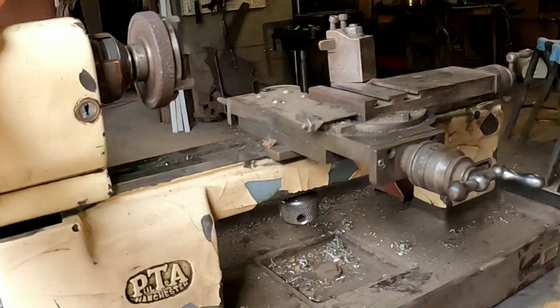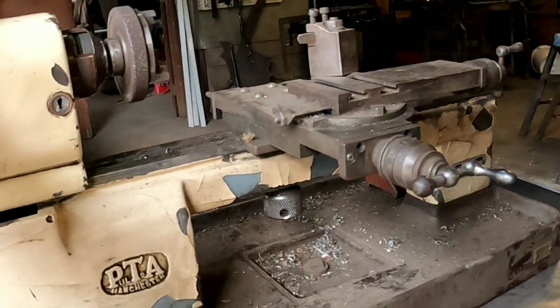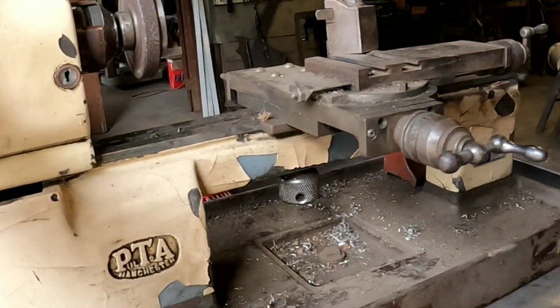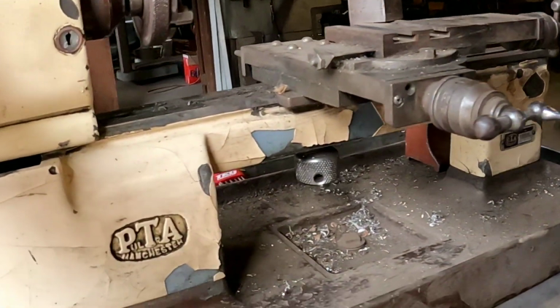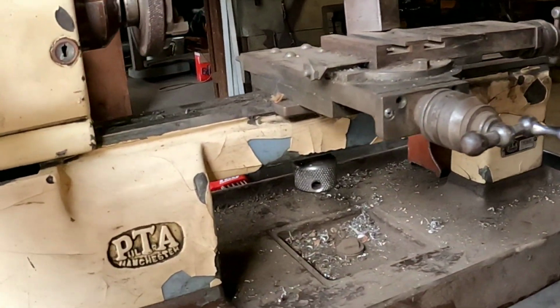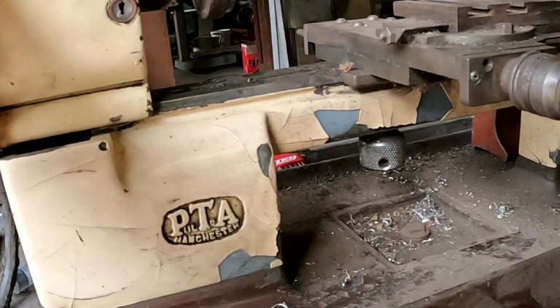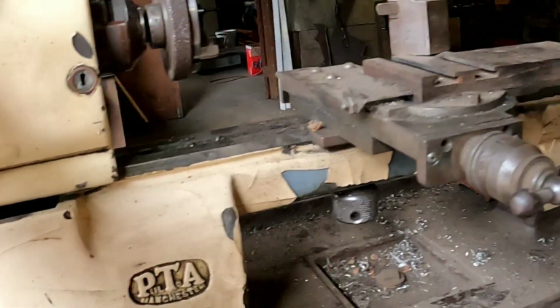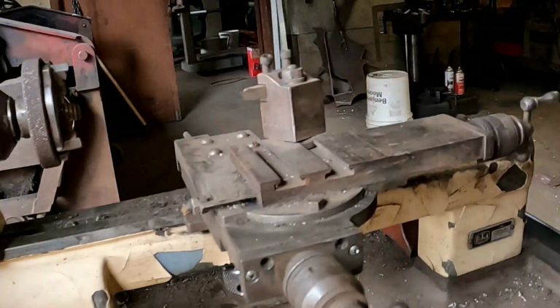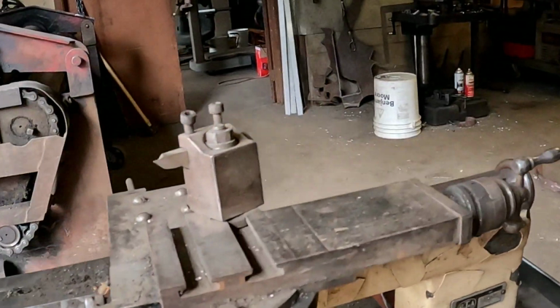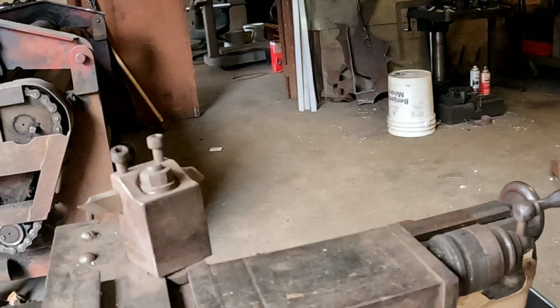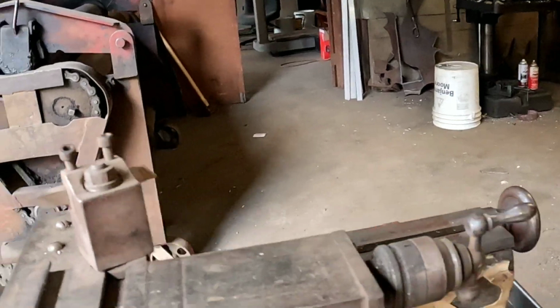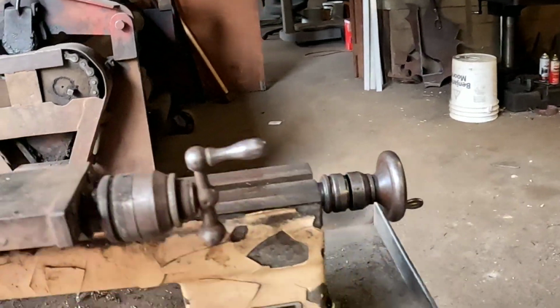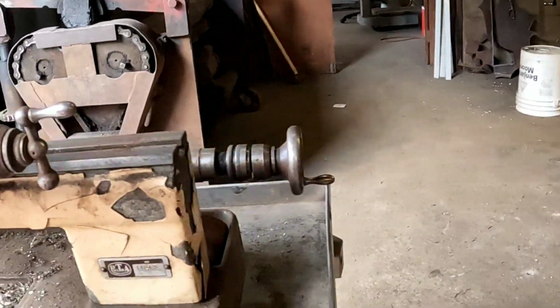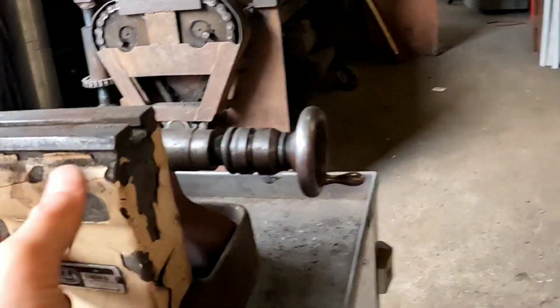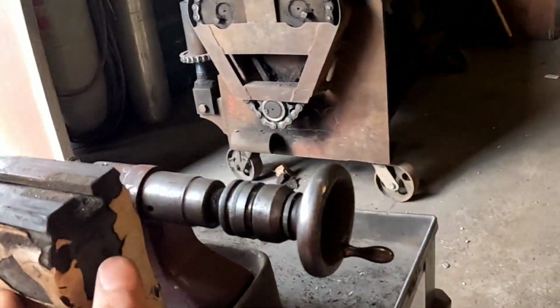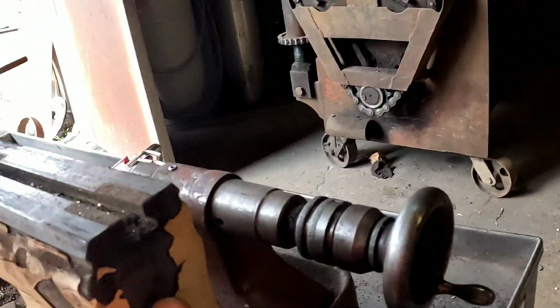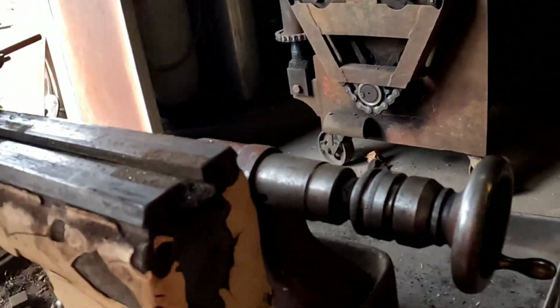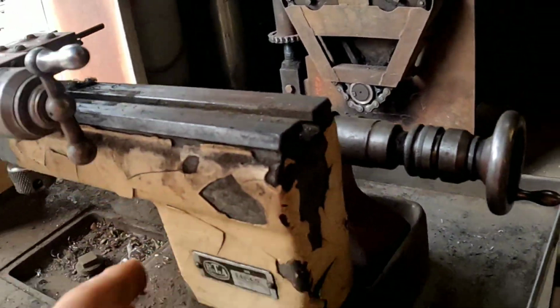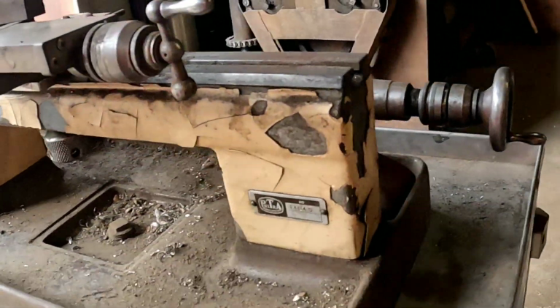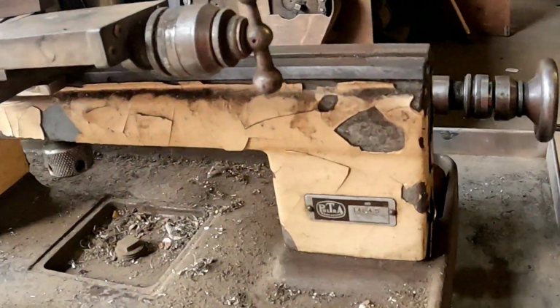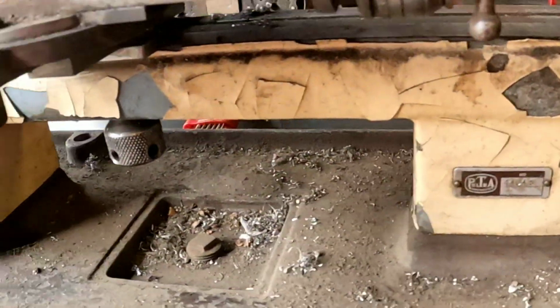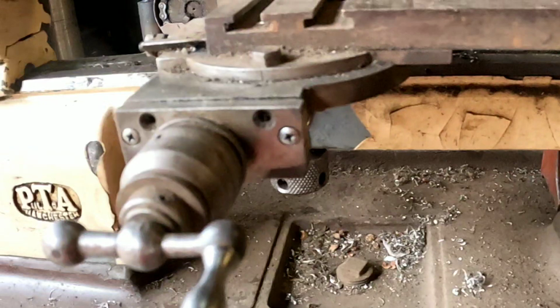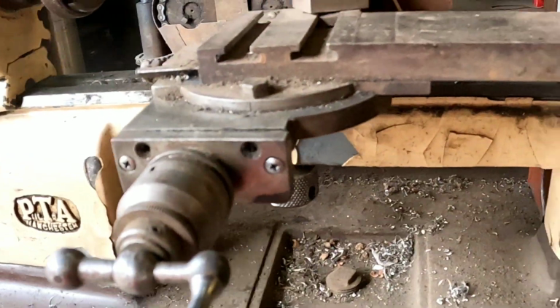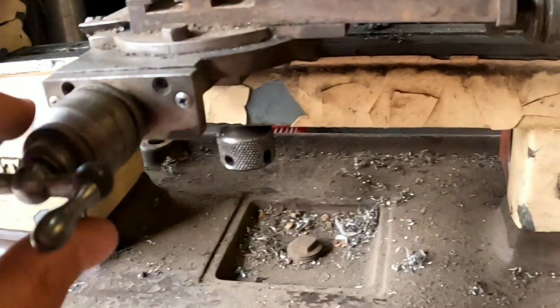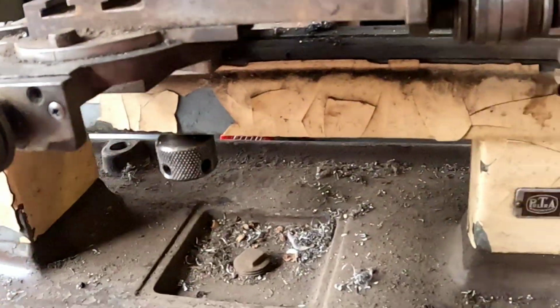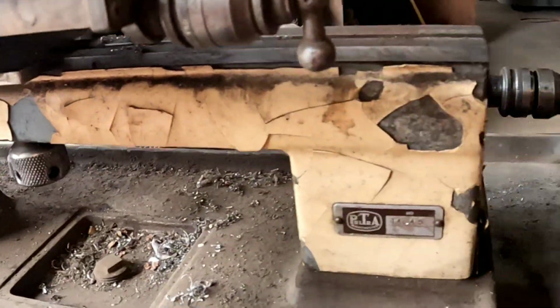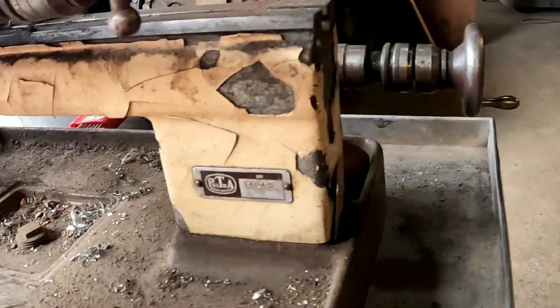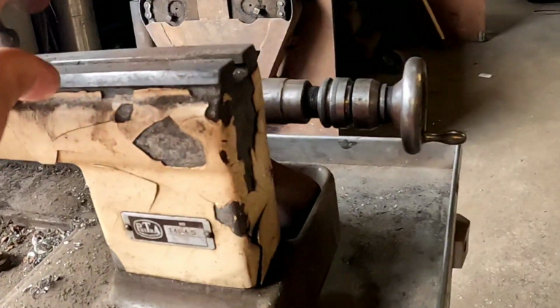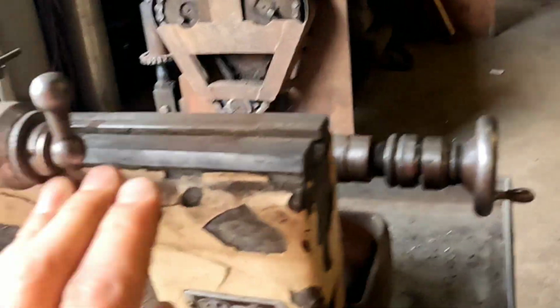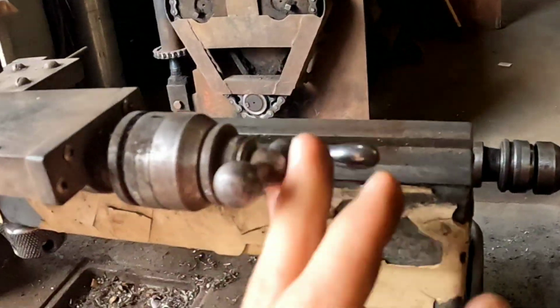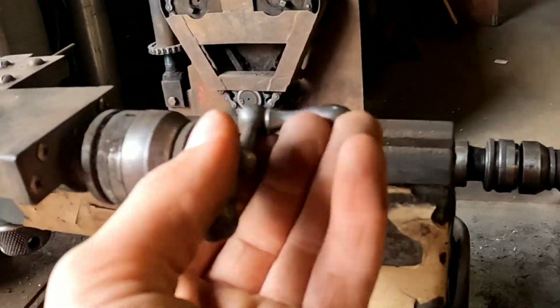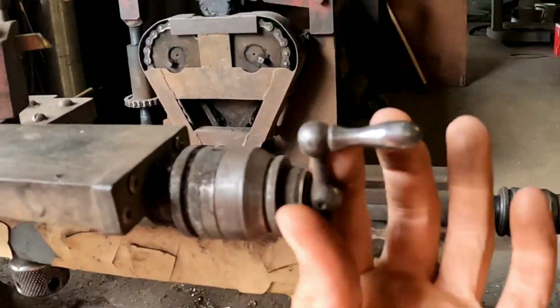It's a Paltrow Manchester and it's in pretty good condition except the paint is chipping off, and the shaft is bent. I think this one might be a little bit too.